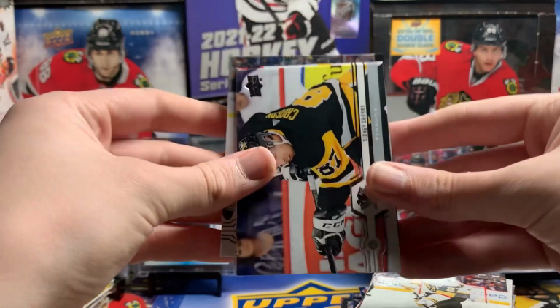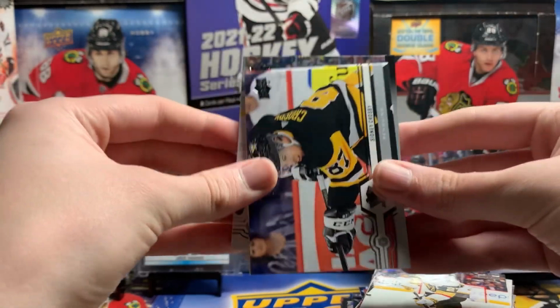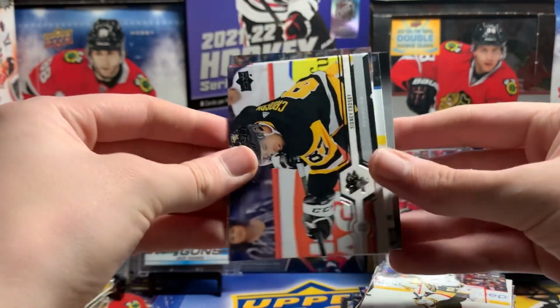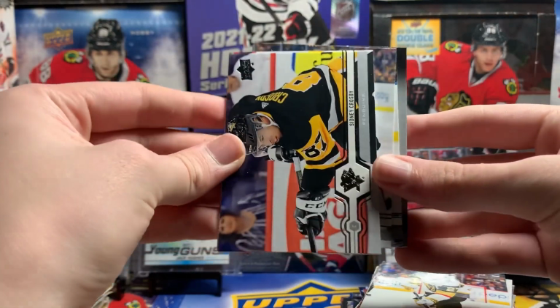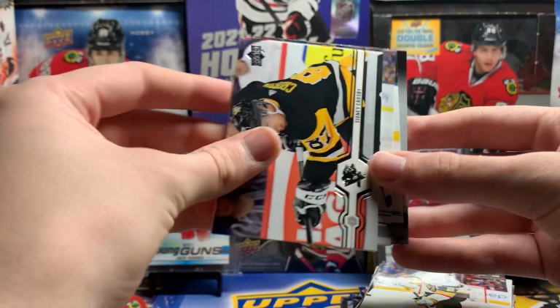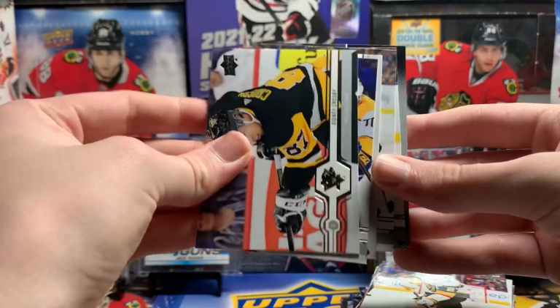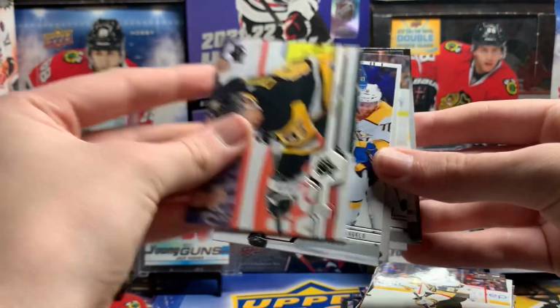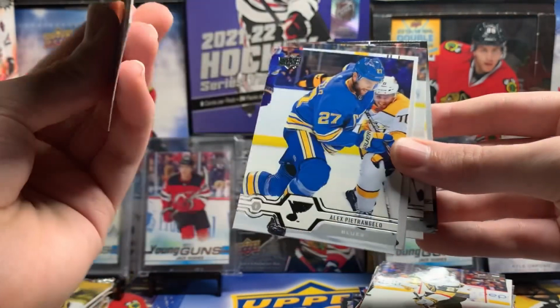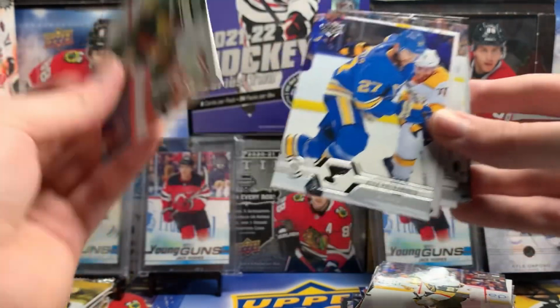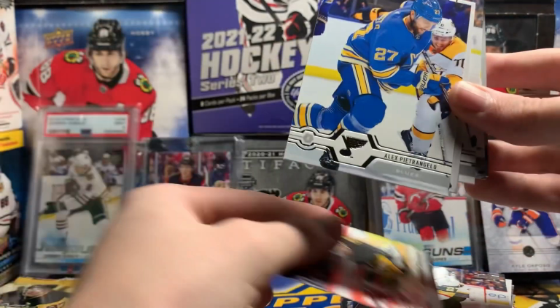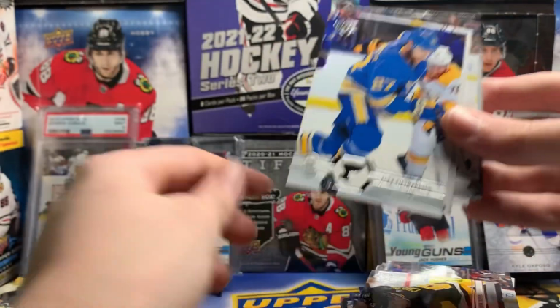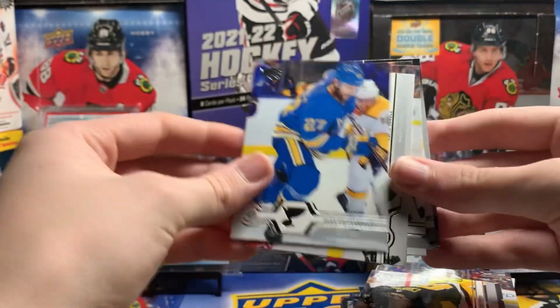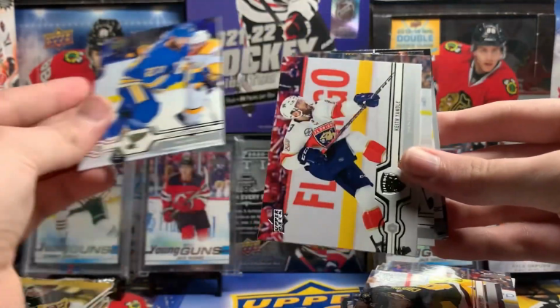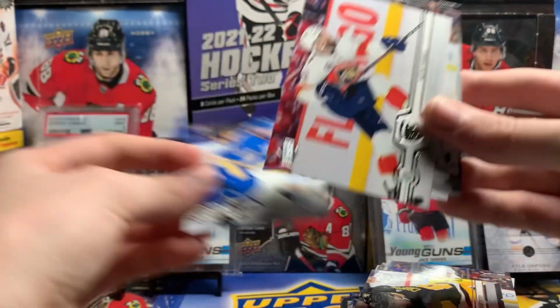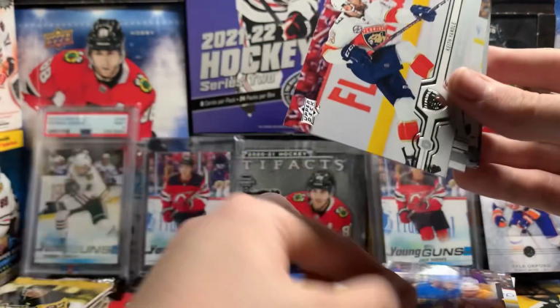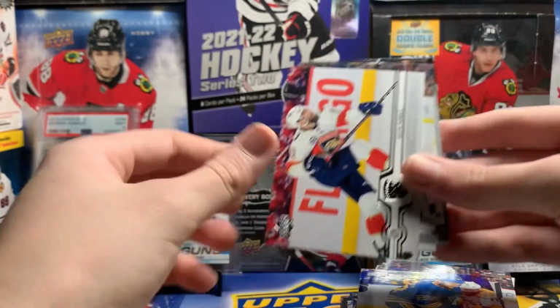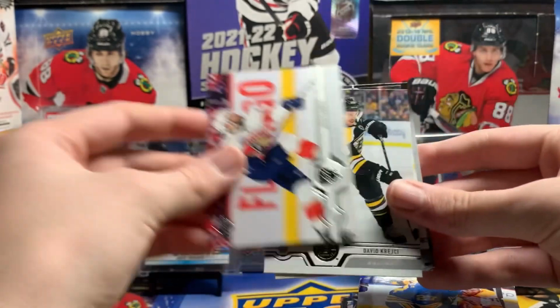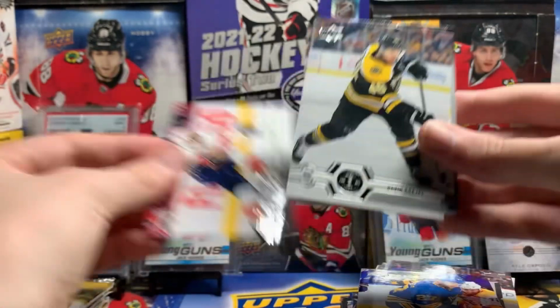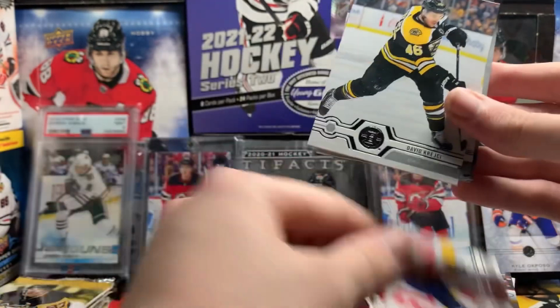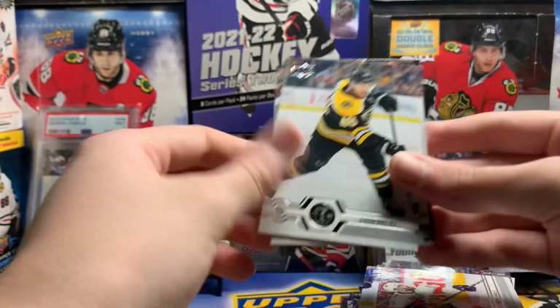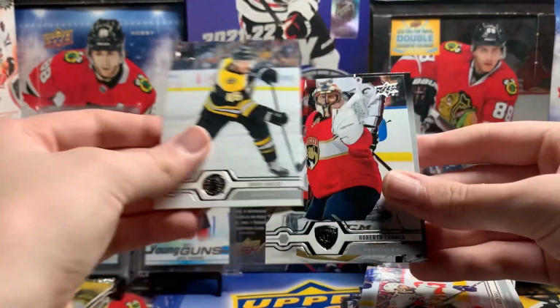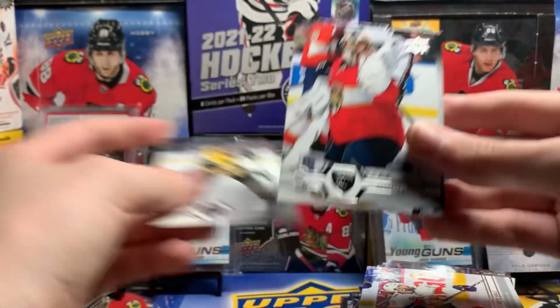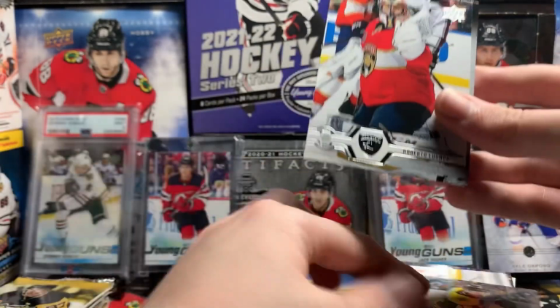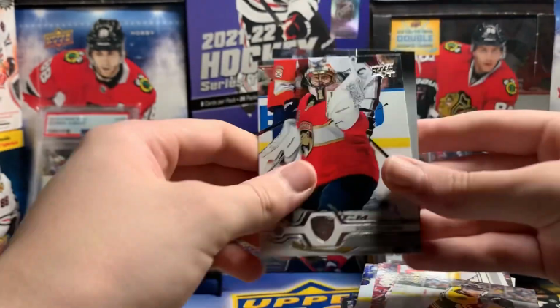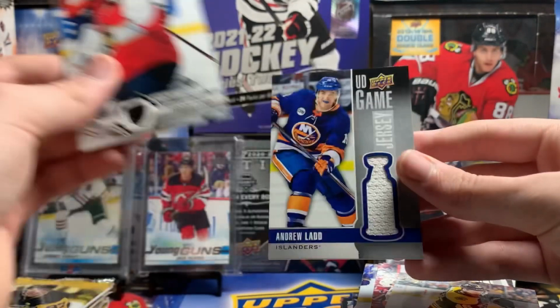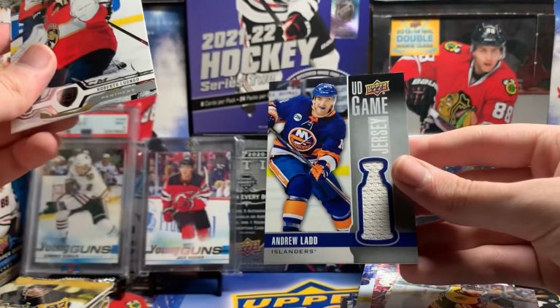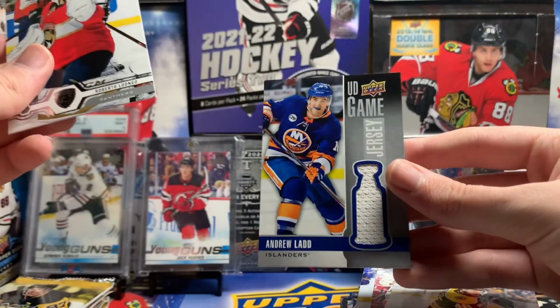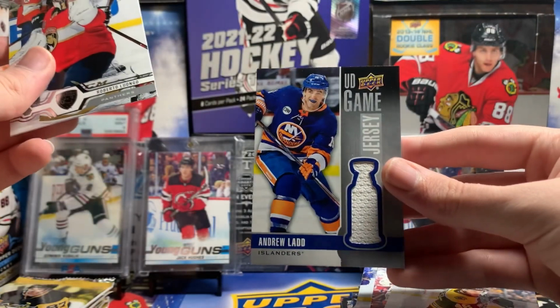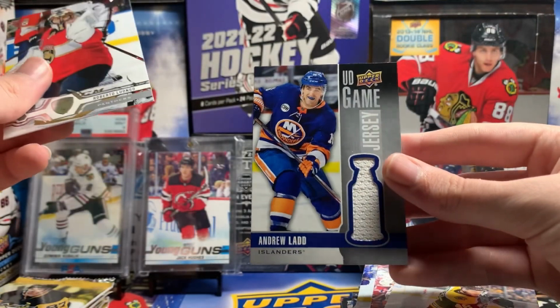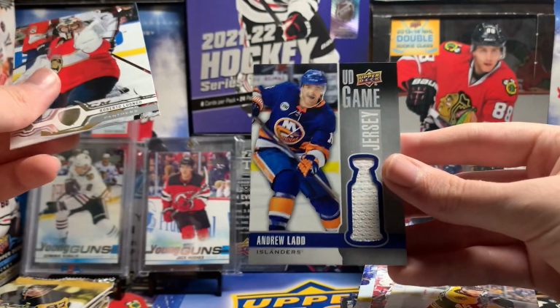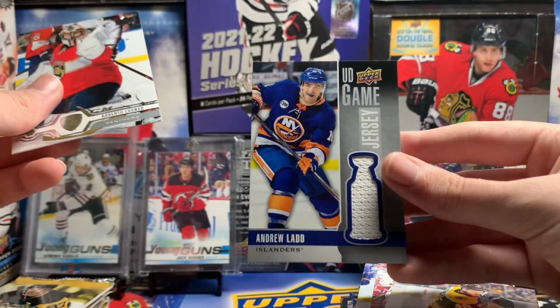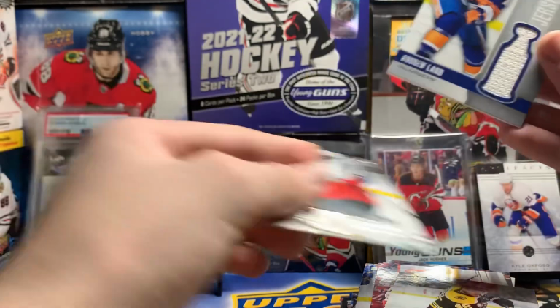Sydney Crosby, Alex Petrangelo, Keith Yandel, David Krejci, Bert Luongo, and Andrew Ladd UD Game Jersey.